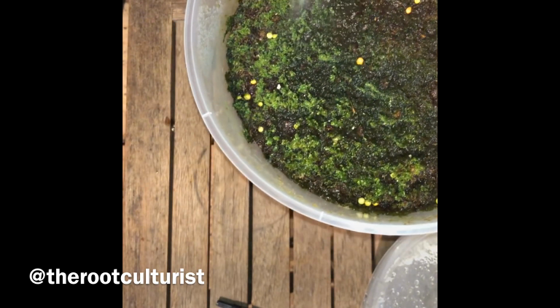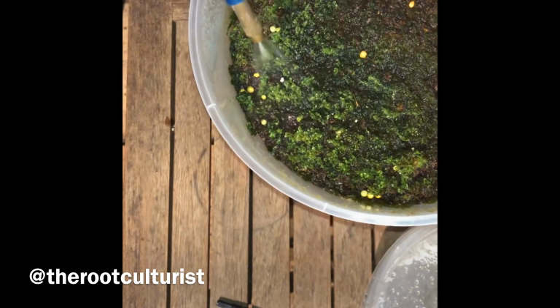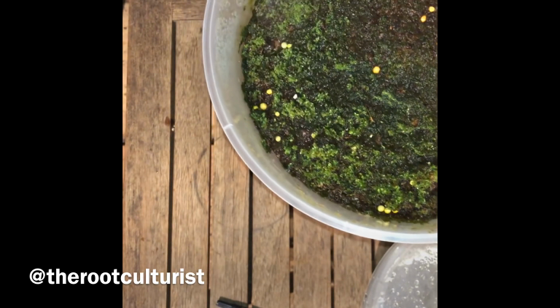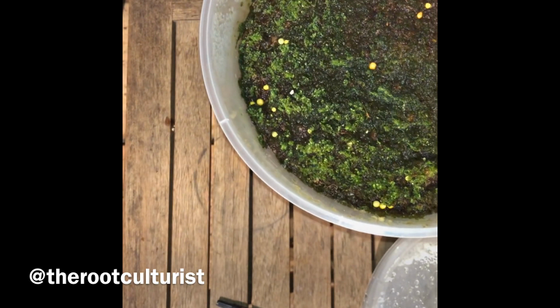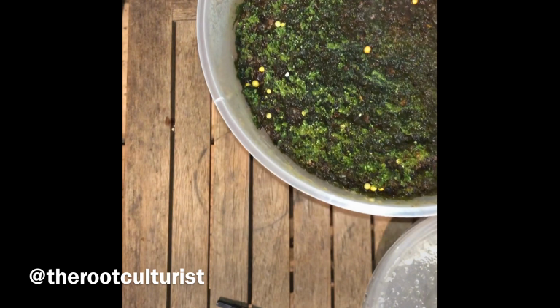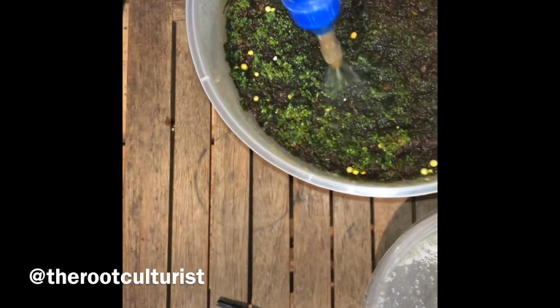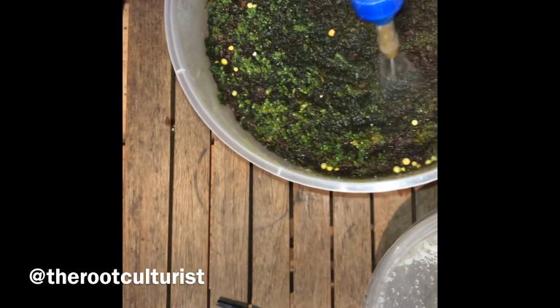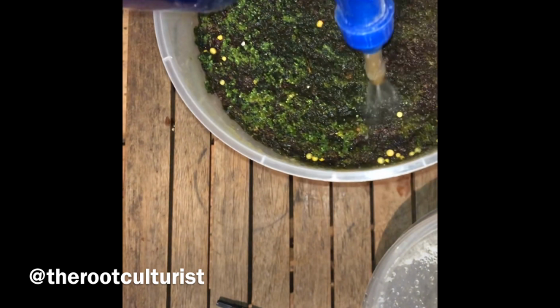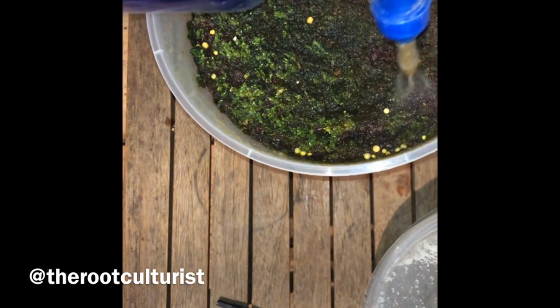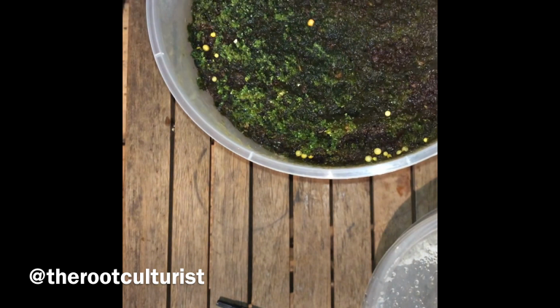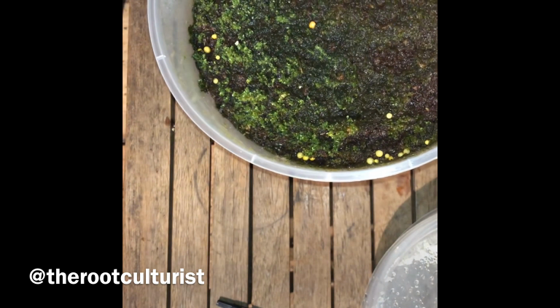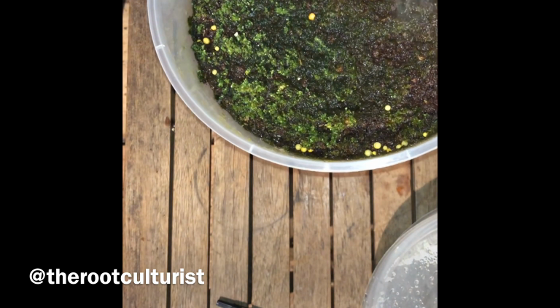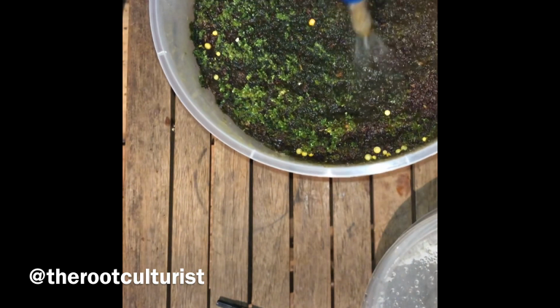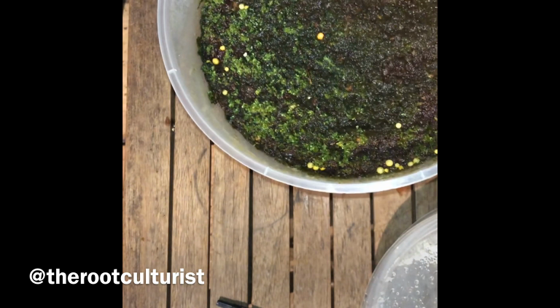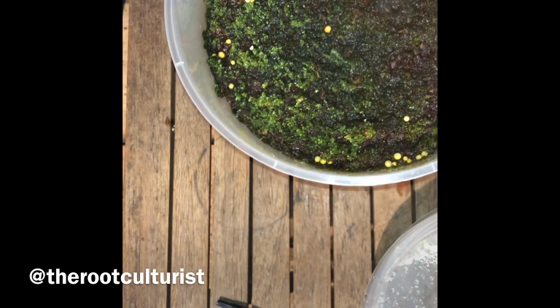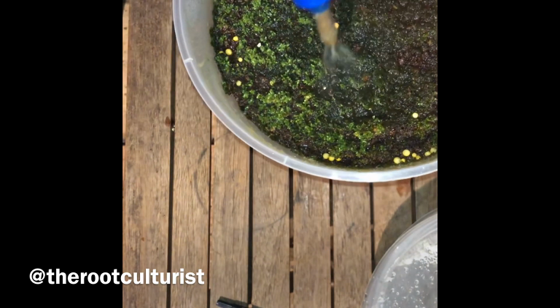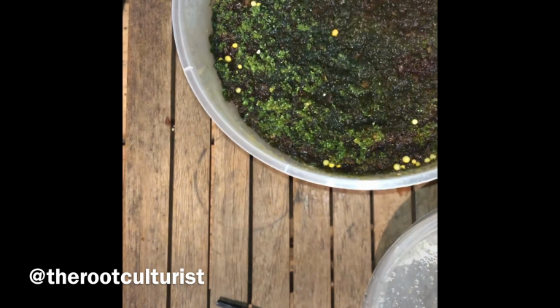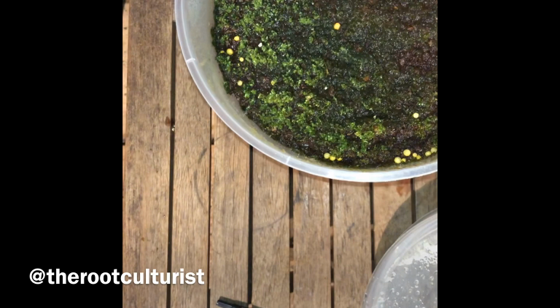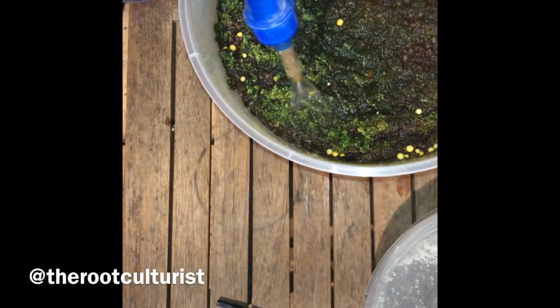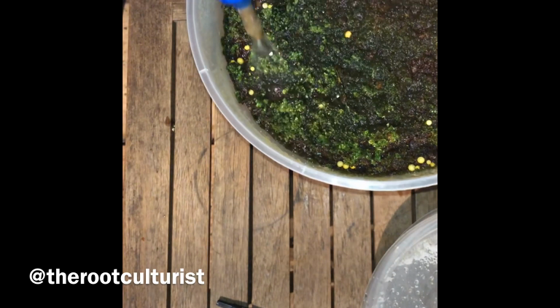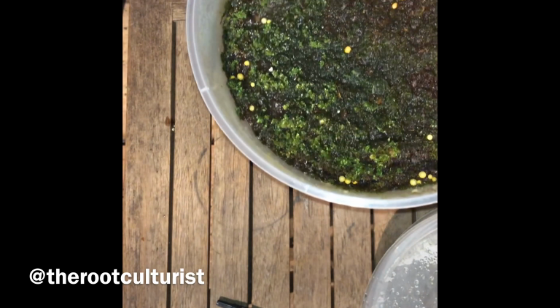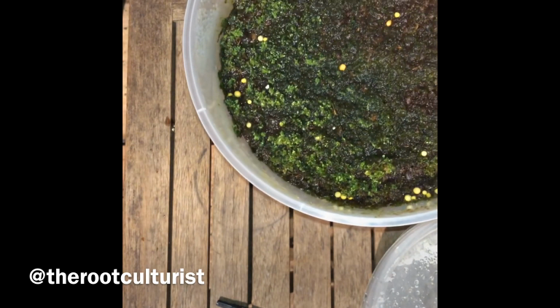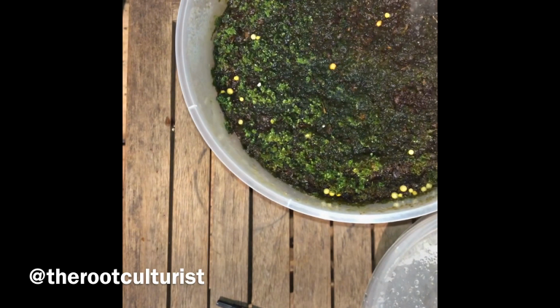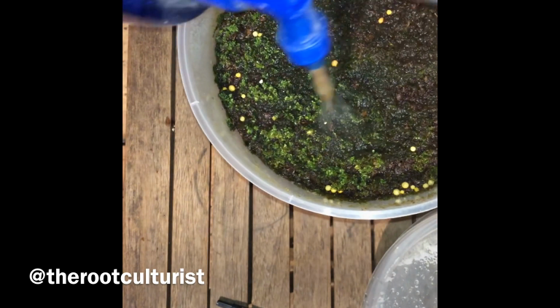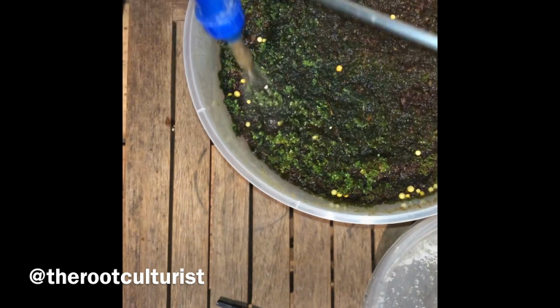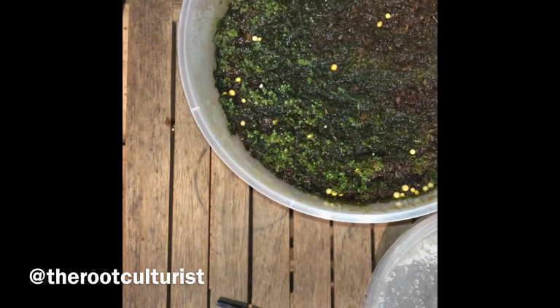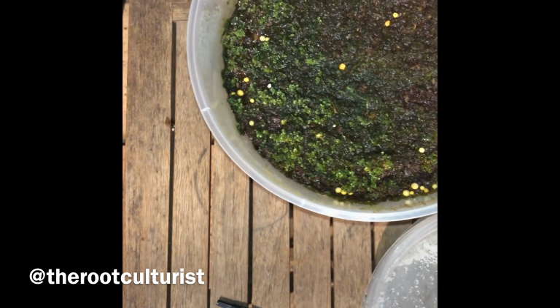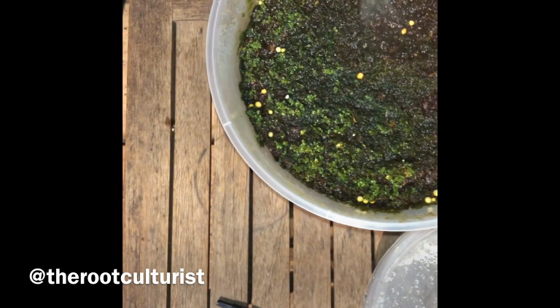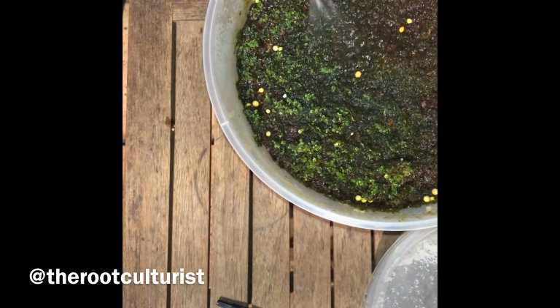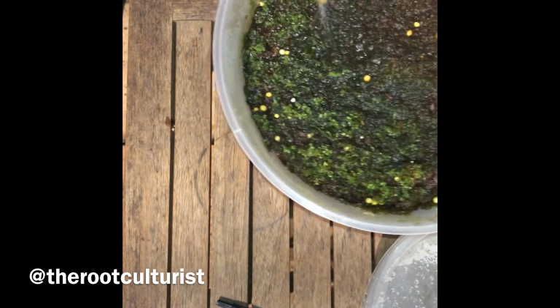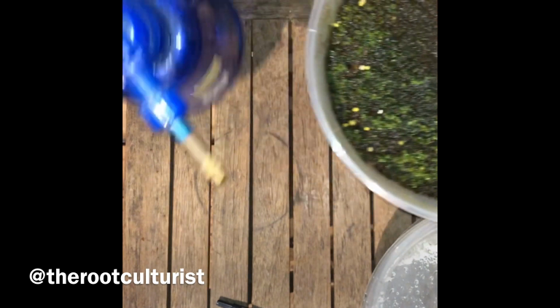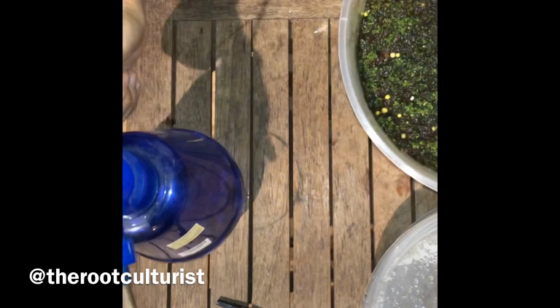This is a perfect example of the same spores from the same spore cap, the same media used, and even the same germination techniques — yet different results. That's actually what makes spore growing very interesting.